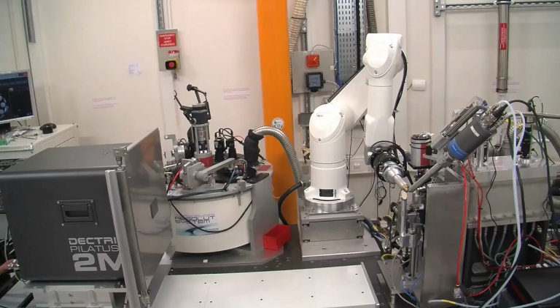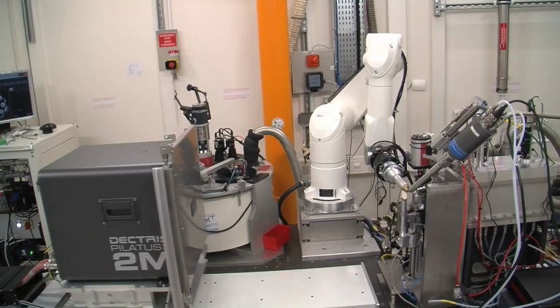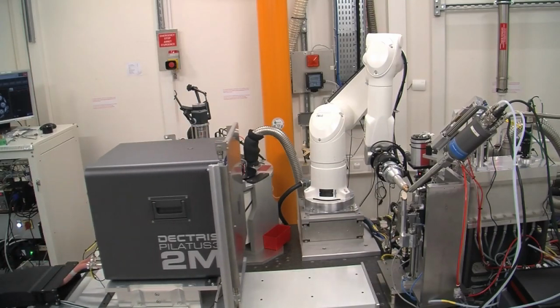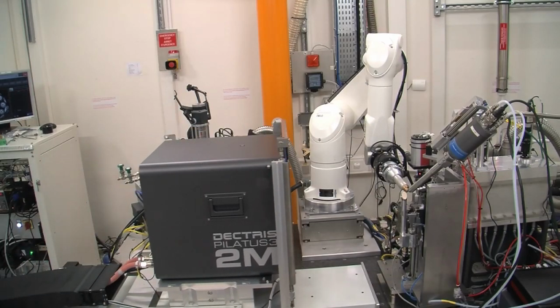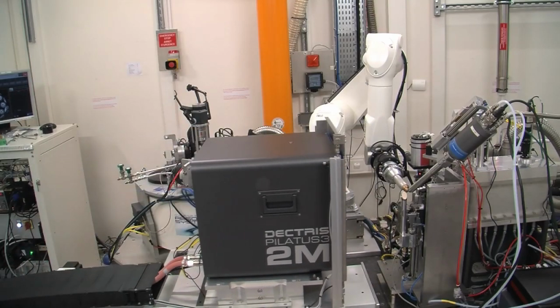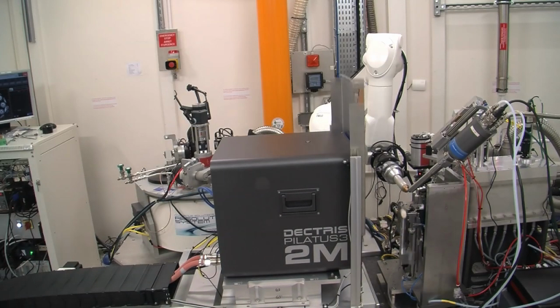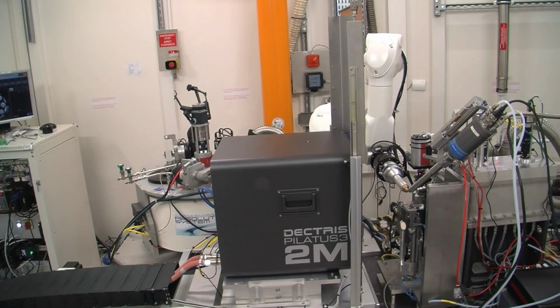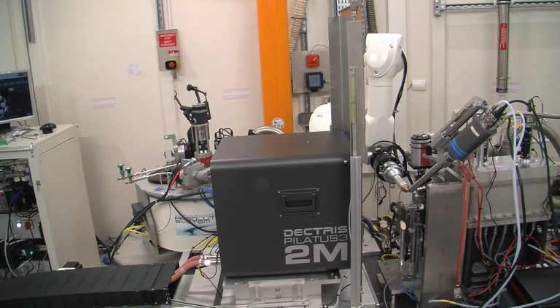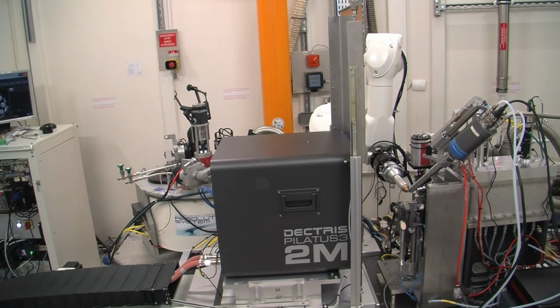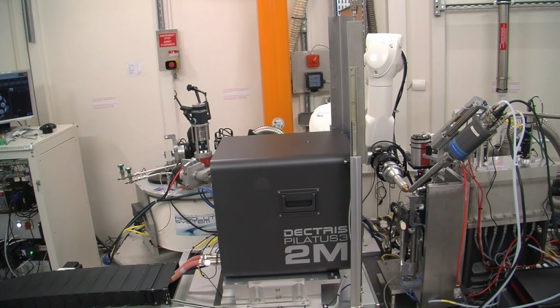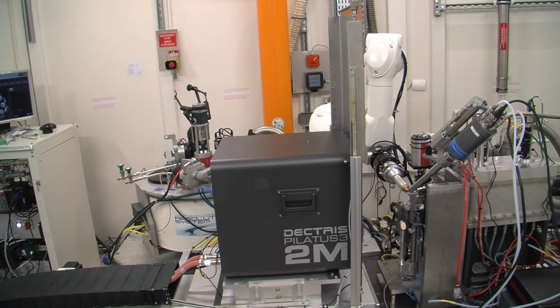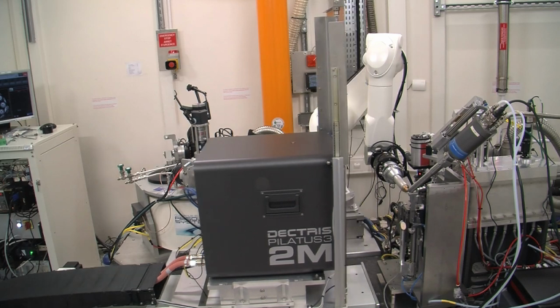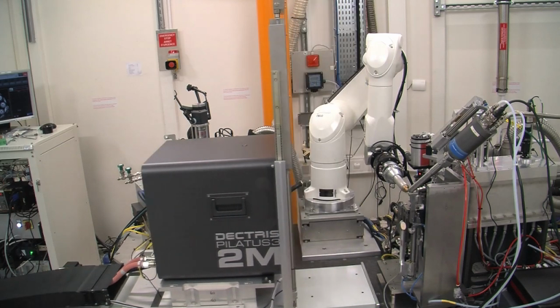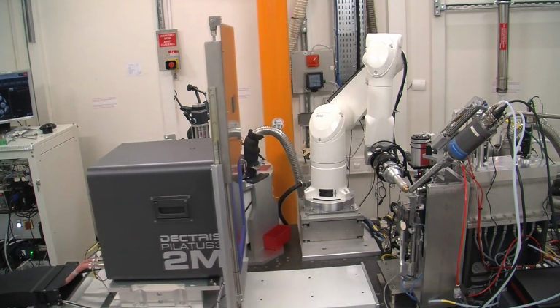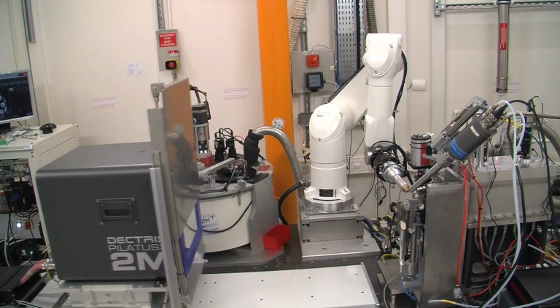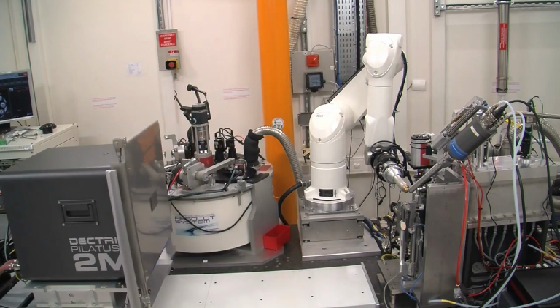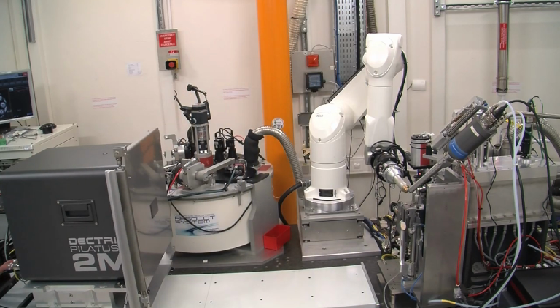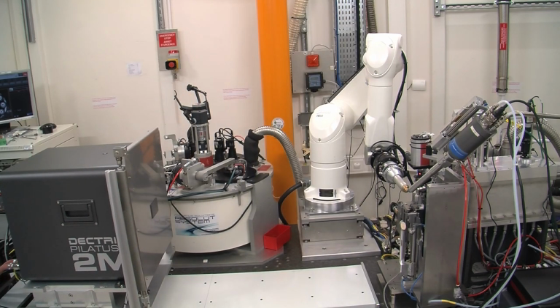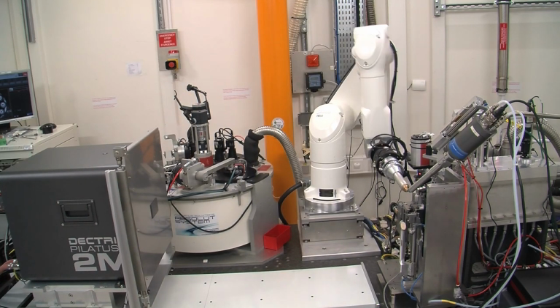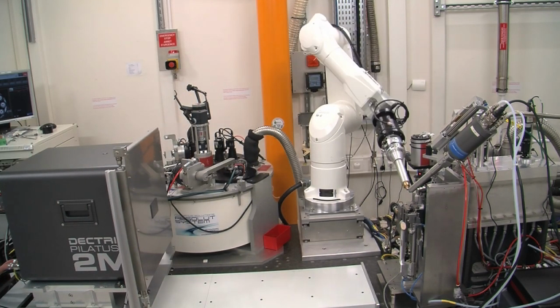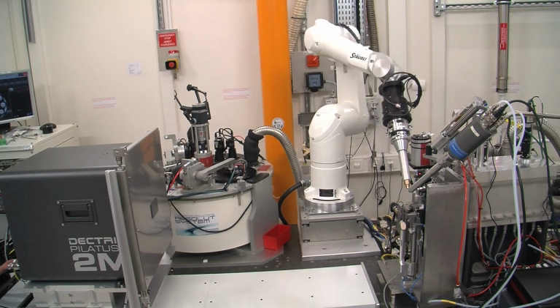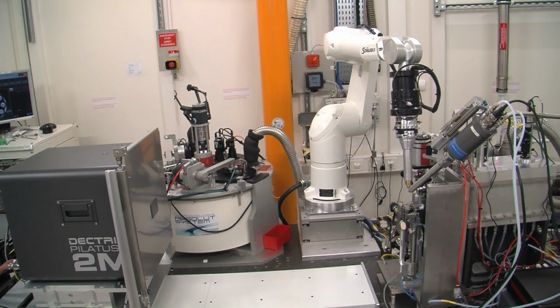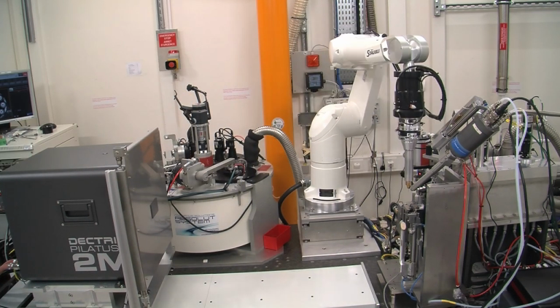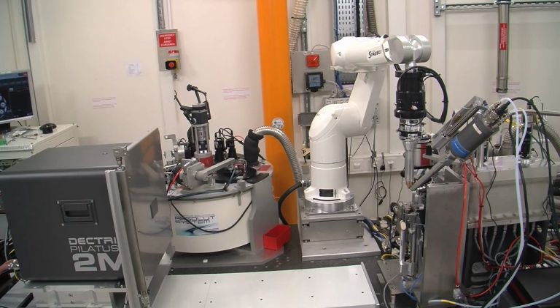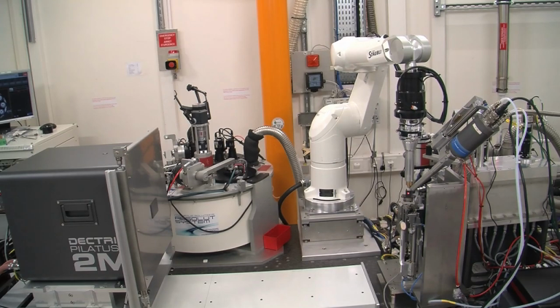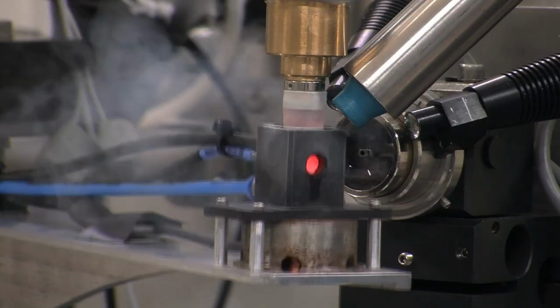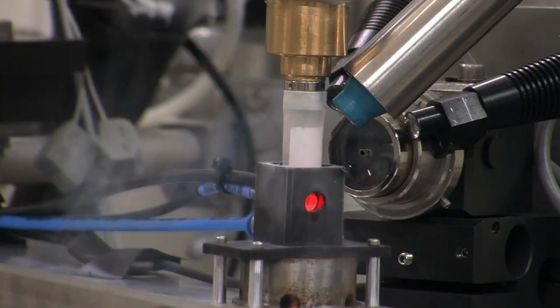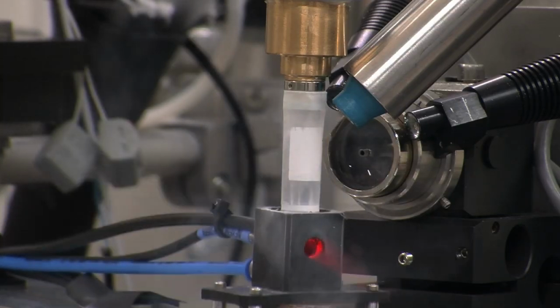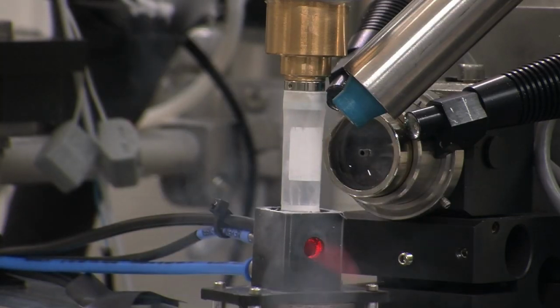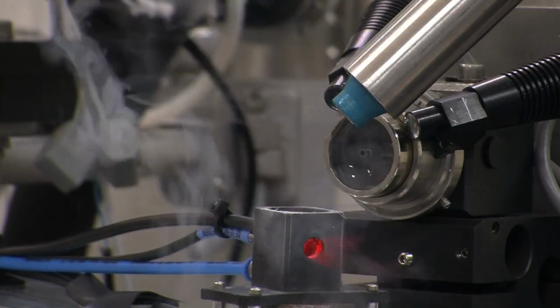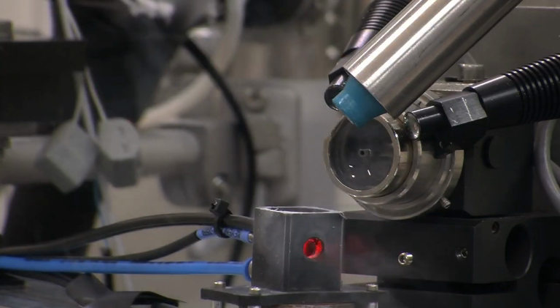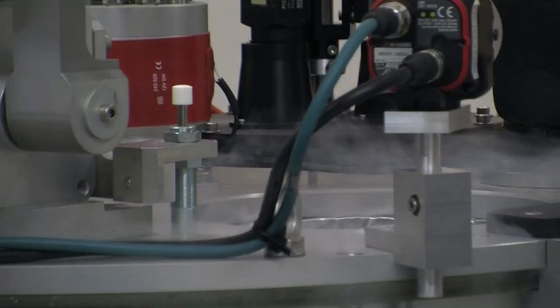We then centre the sample in 360 degrees so it's consistently centred for a full rotation range, and it's at this point that we actually characterise the diffraction quality of the crystals, taking four images 90 degrees apart. We then finish and move on to the next sample.